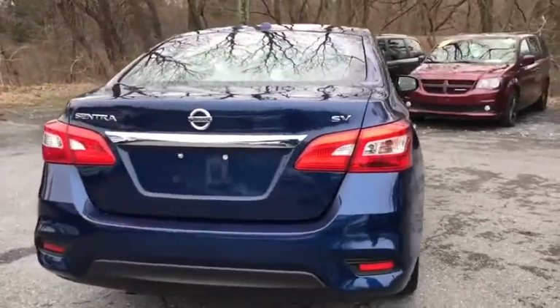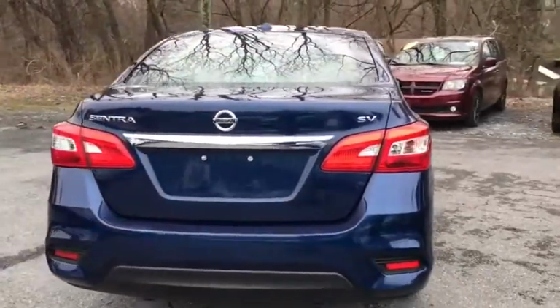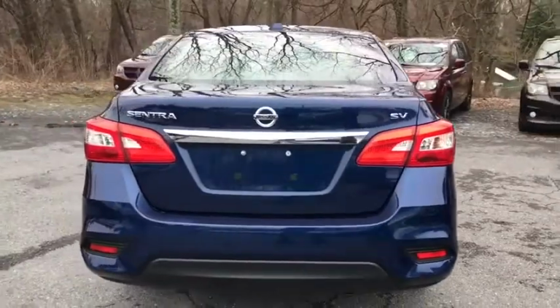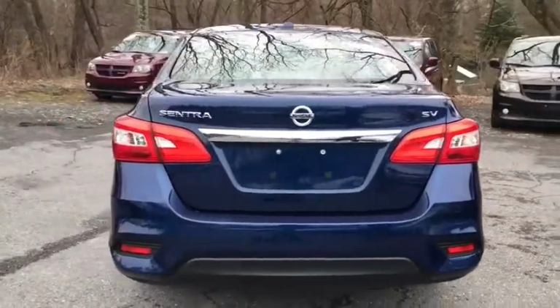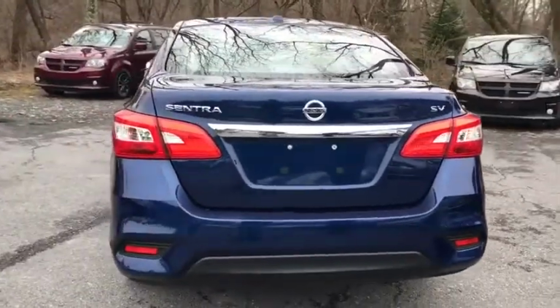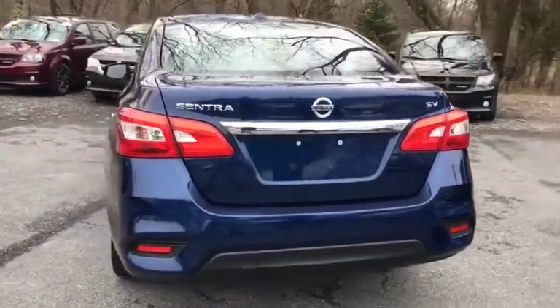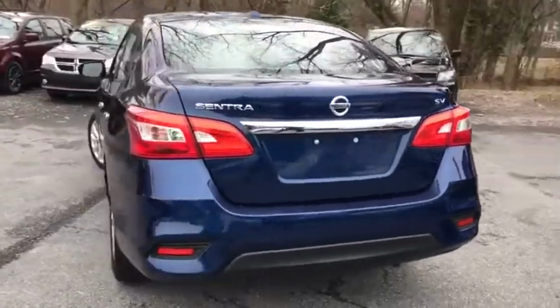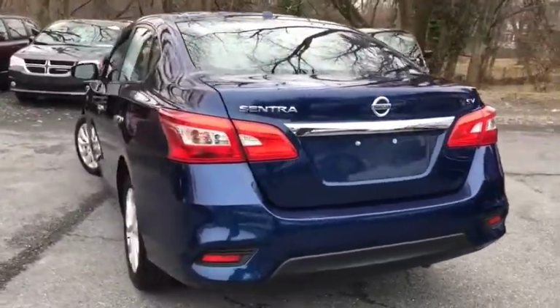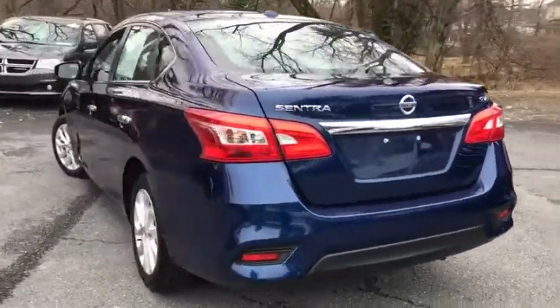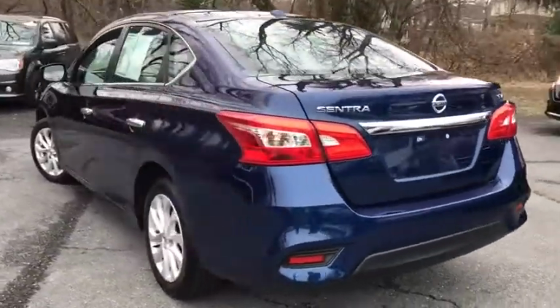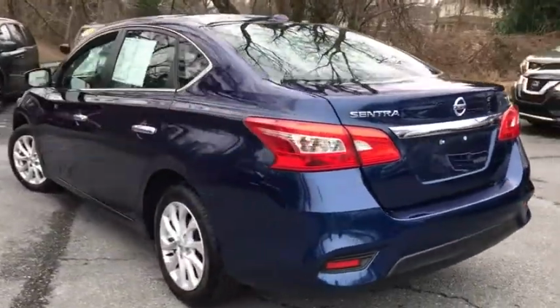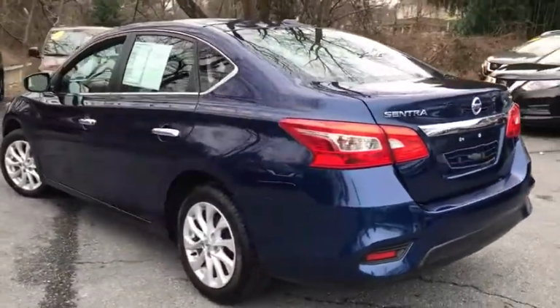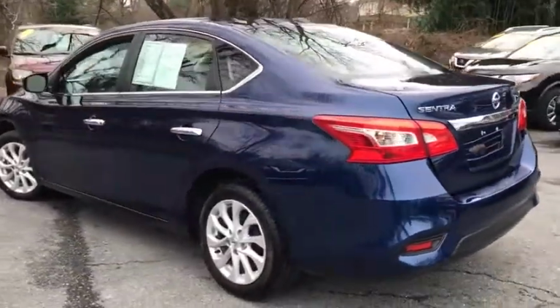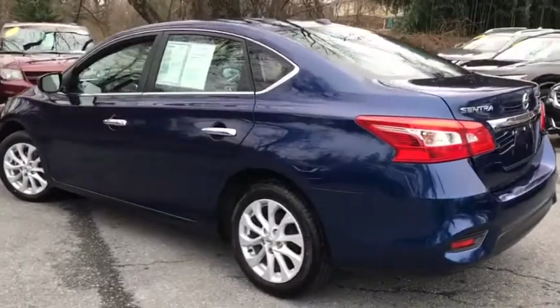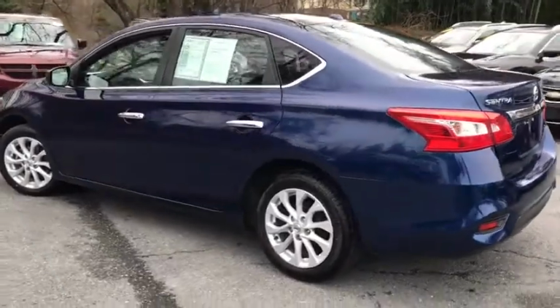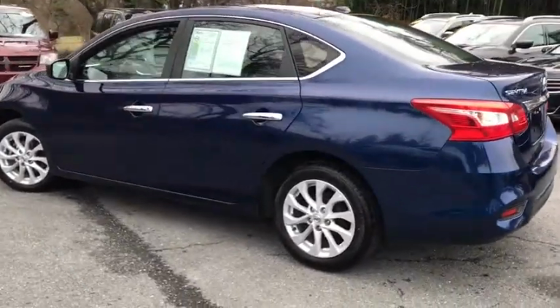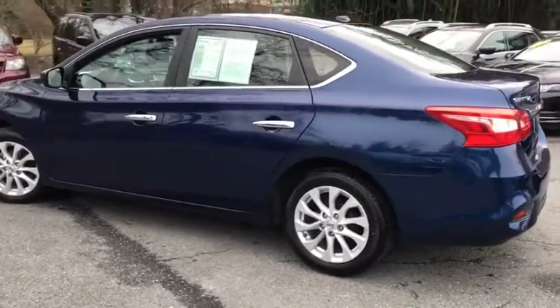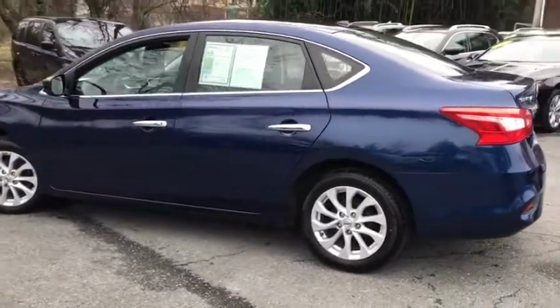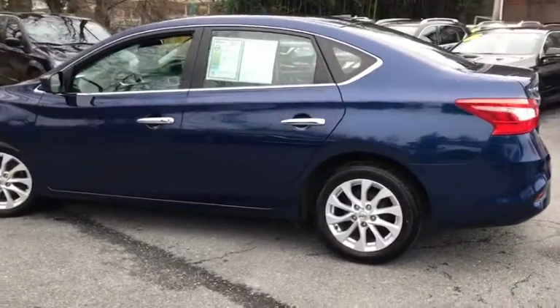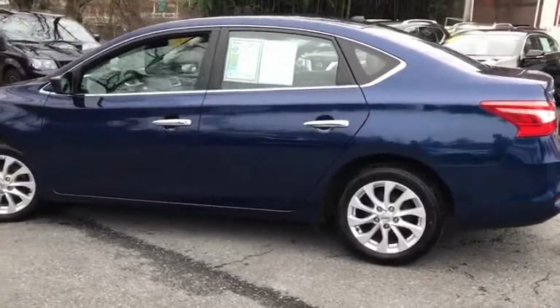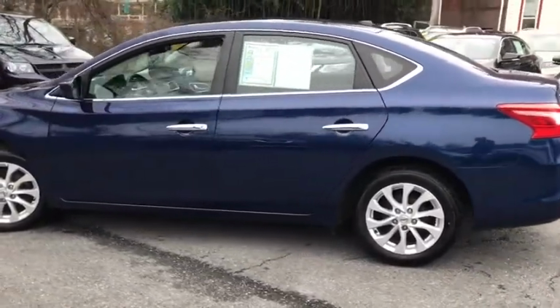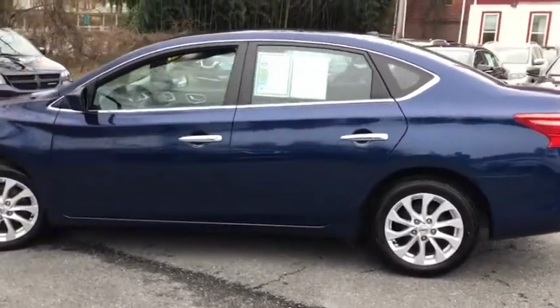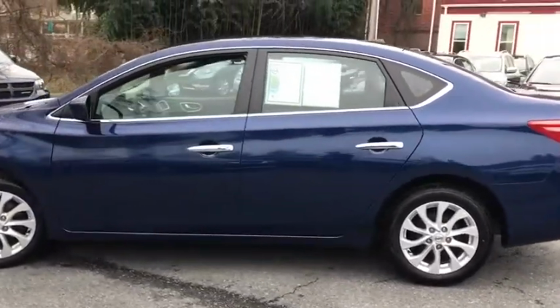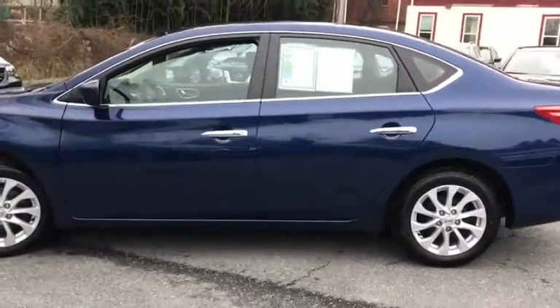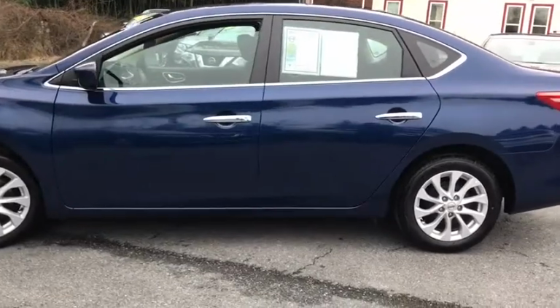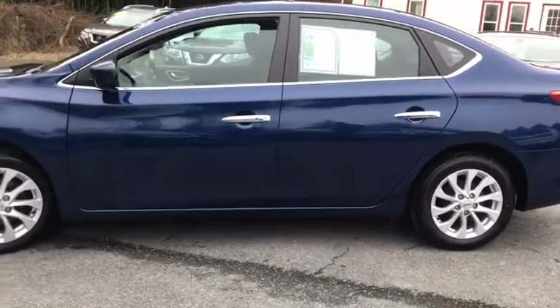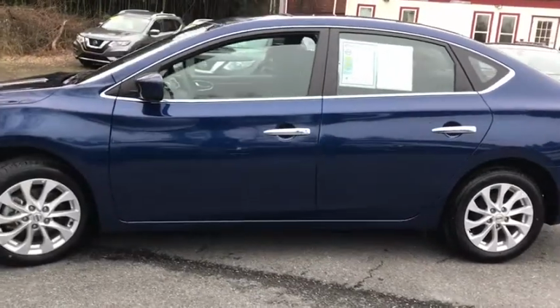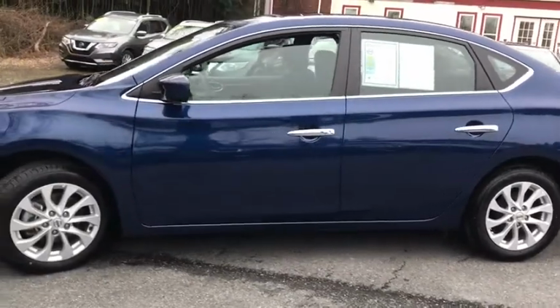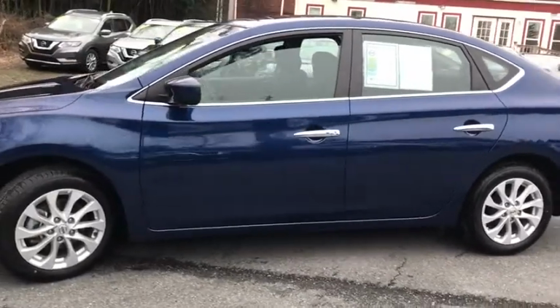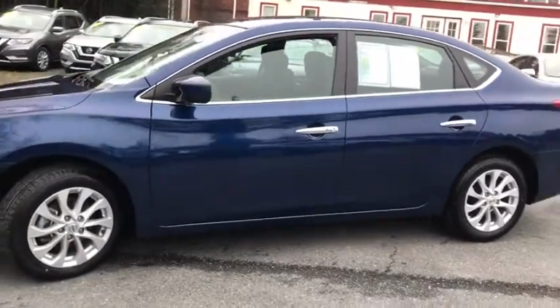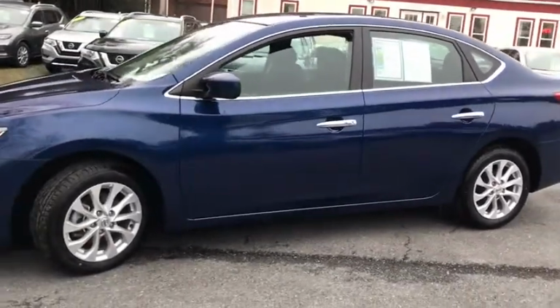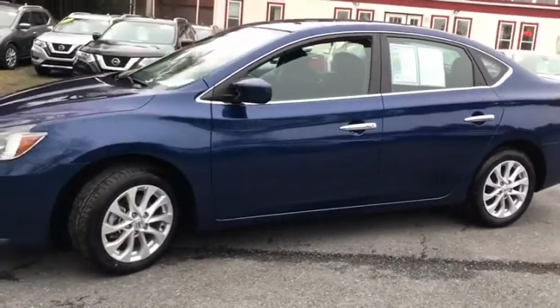Traction control, dual airbags, alloy wheels, power steering, AM FM stereo with CD player, trip computer, rear window defroster, power windows, security system, electronic stability control, remote keyless entry.